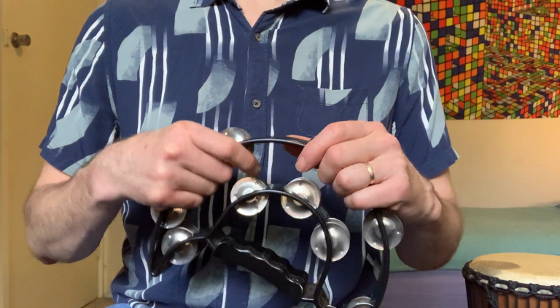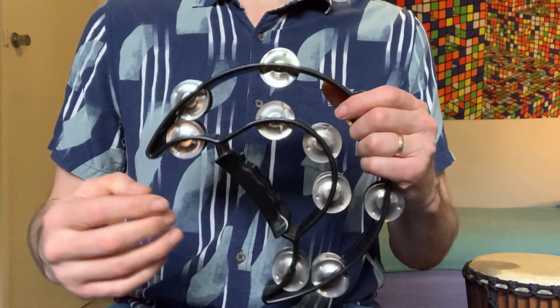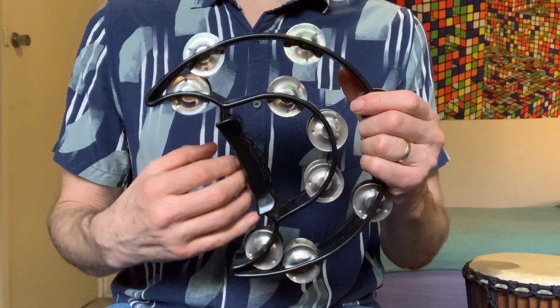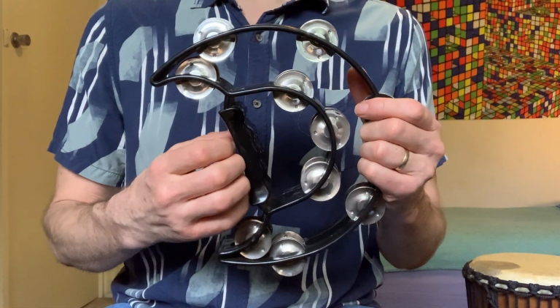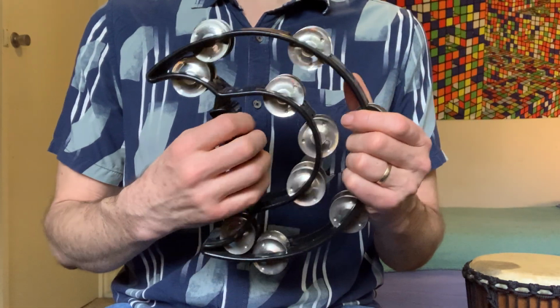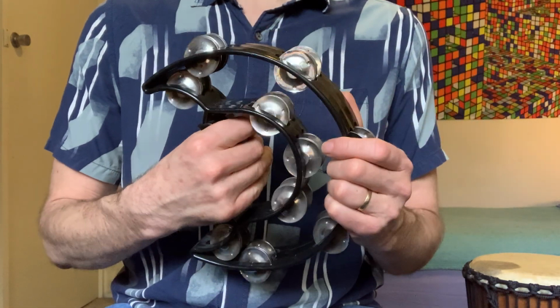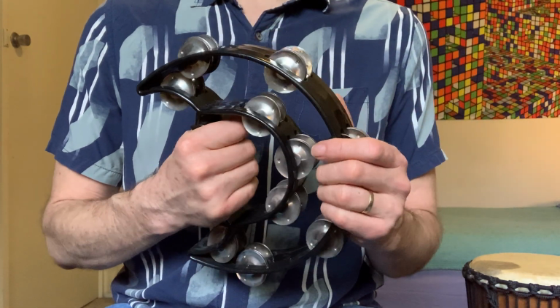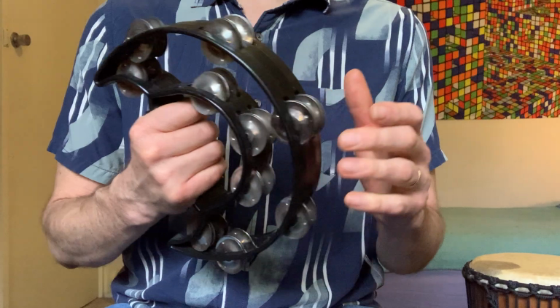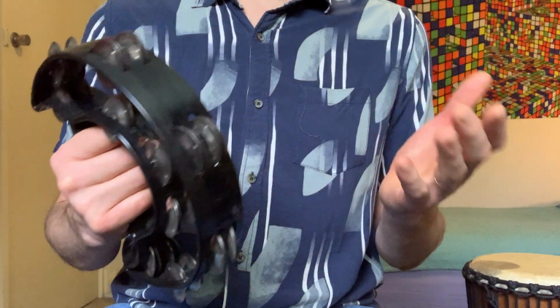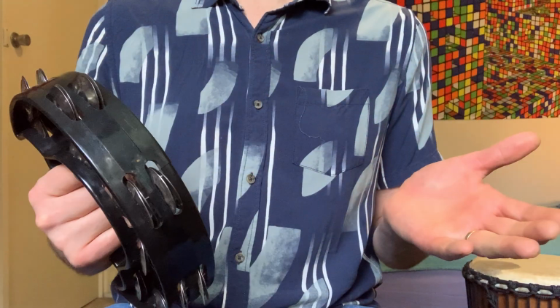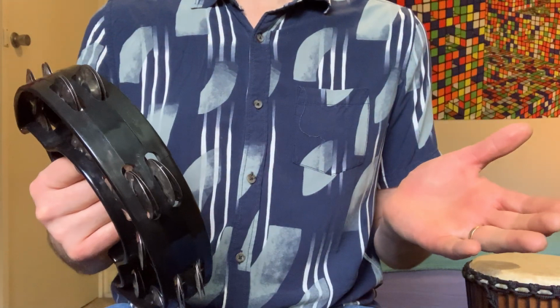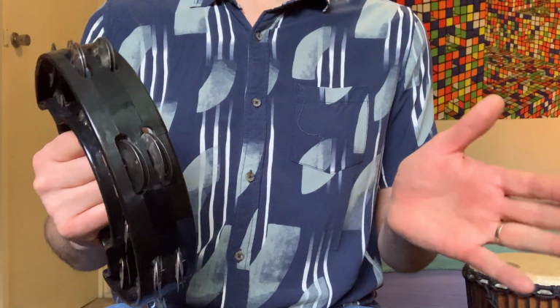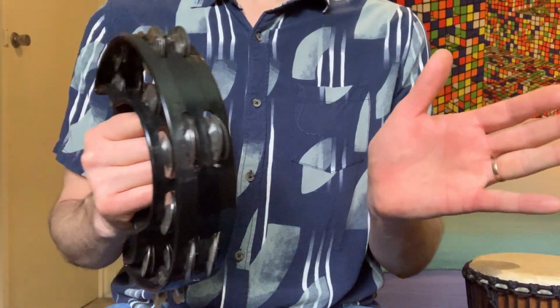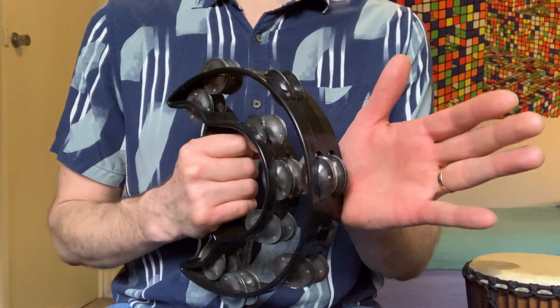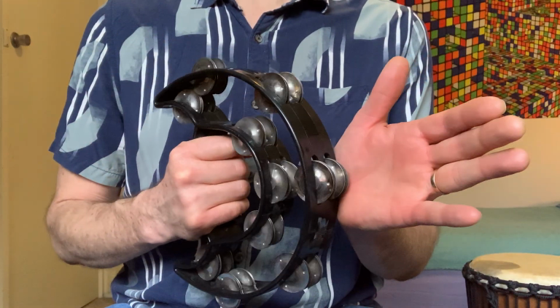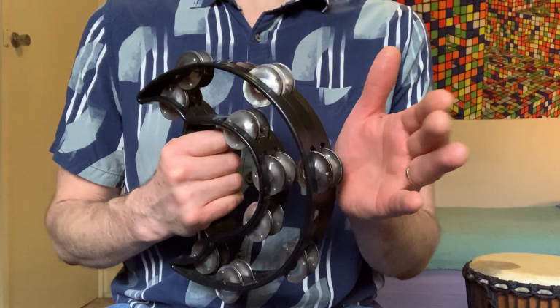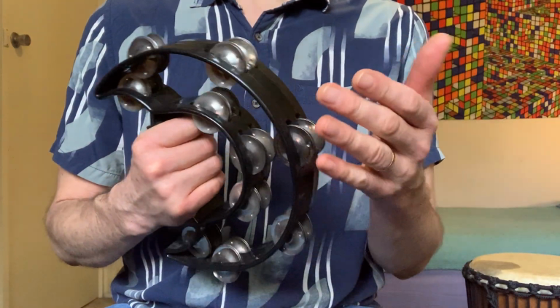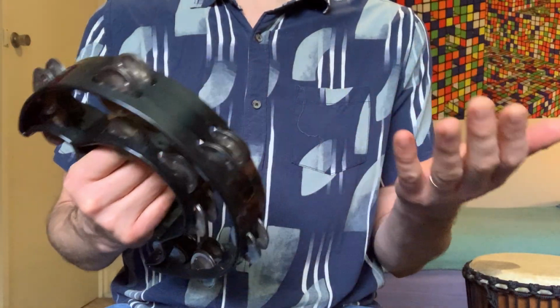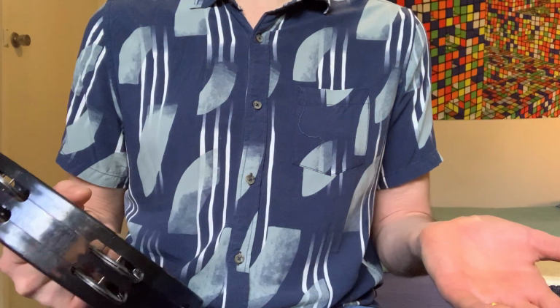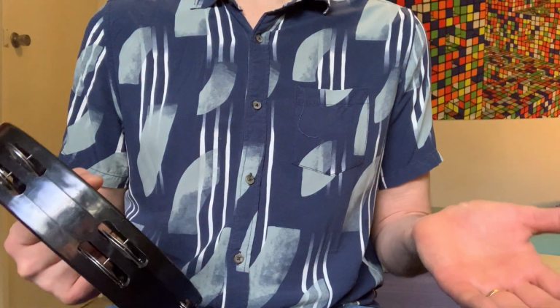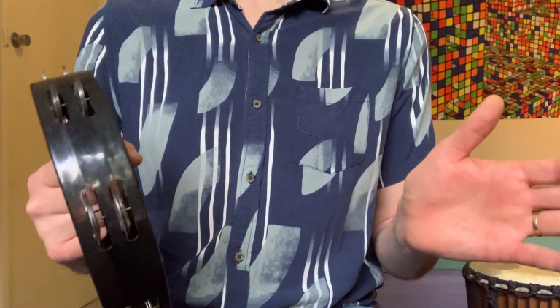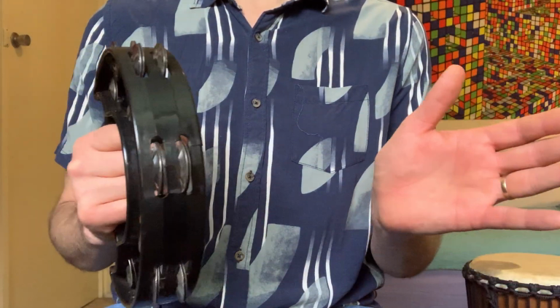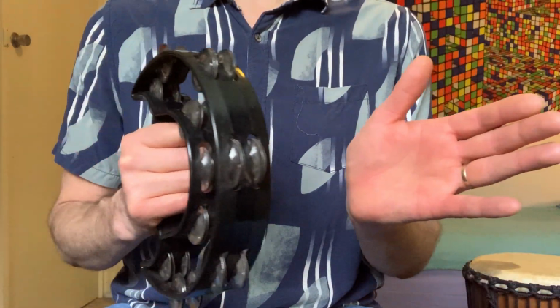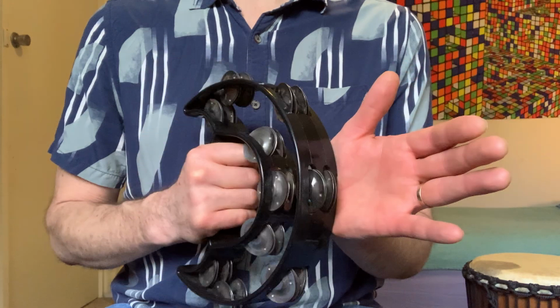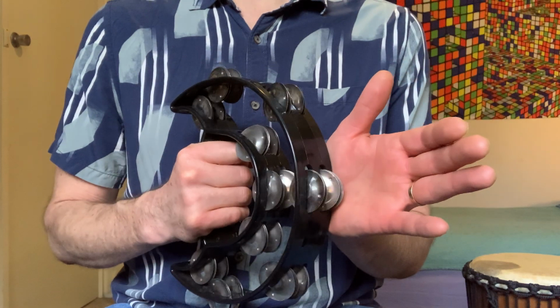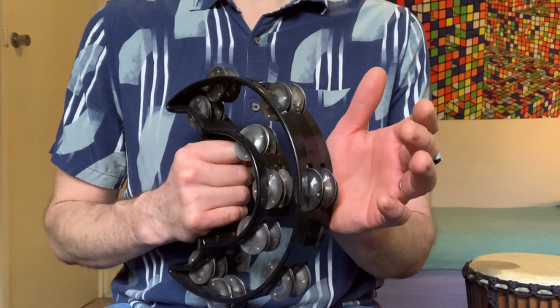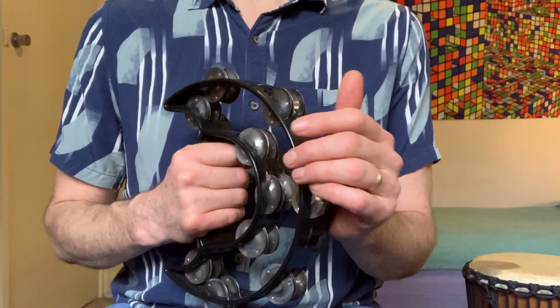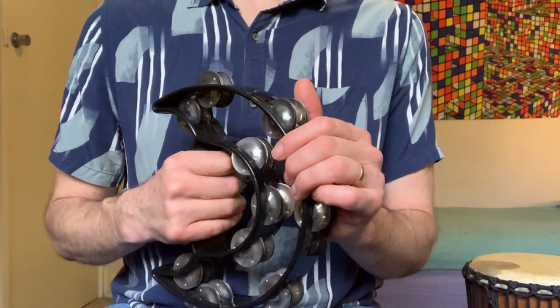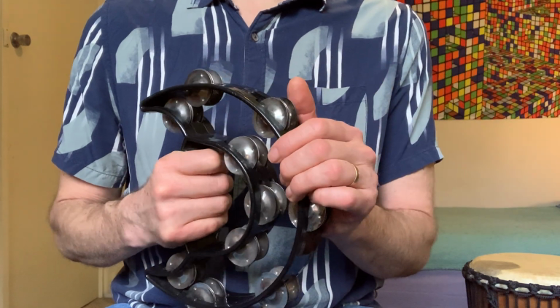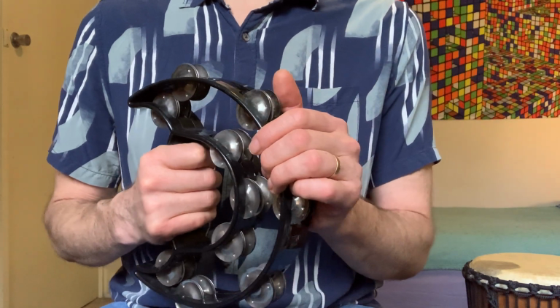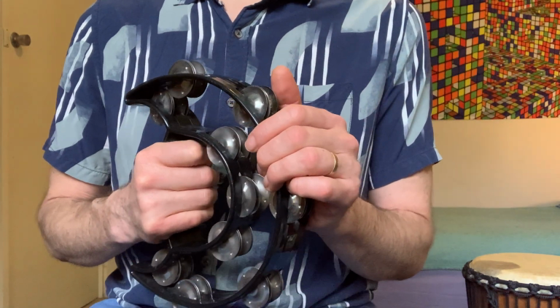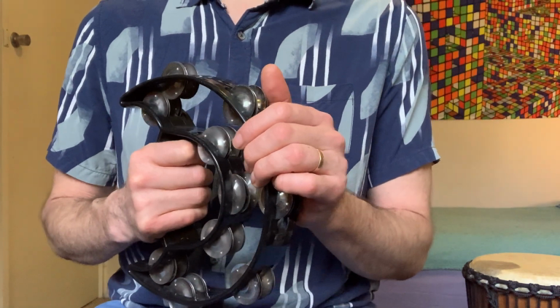In this part we will rest on one, play on two, rest on three, play on four. Let's practice that for a little while.